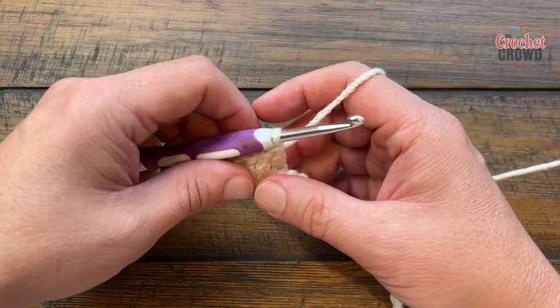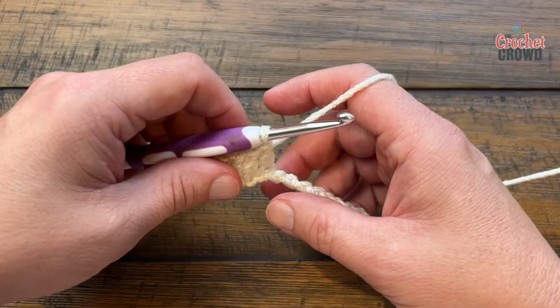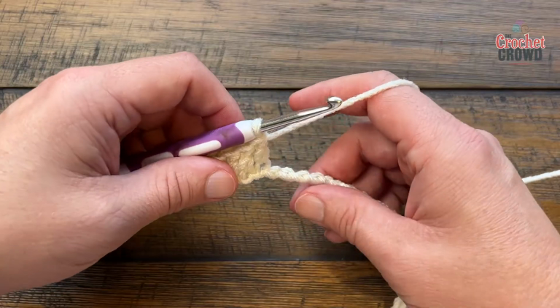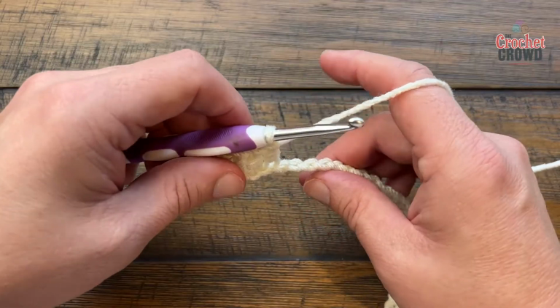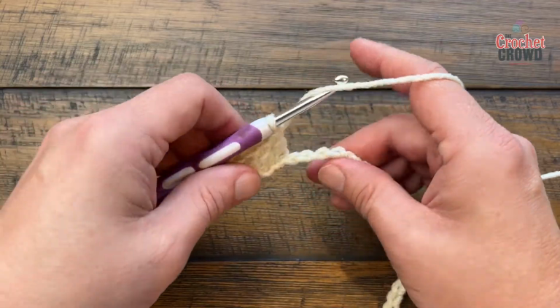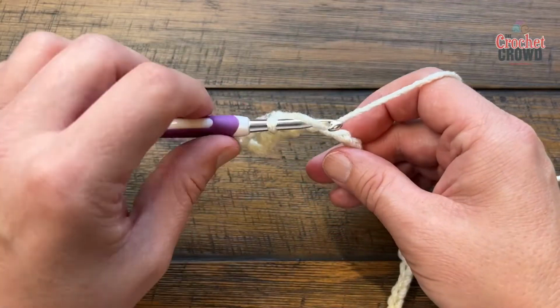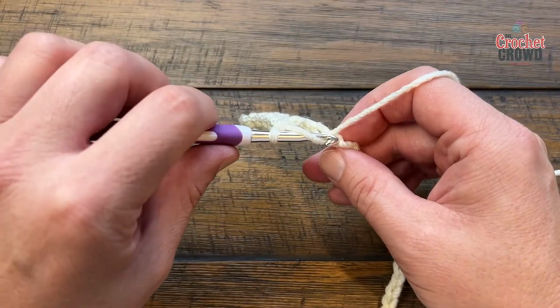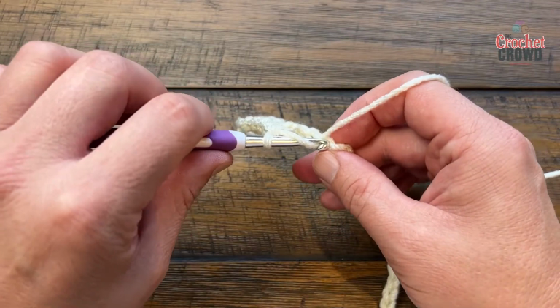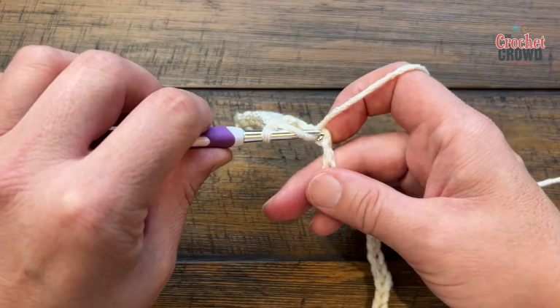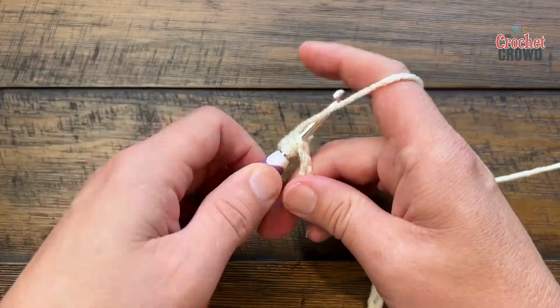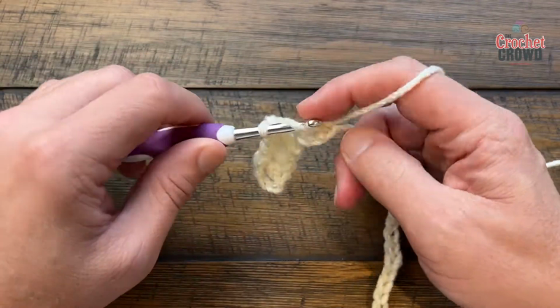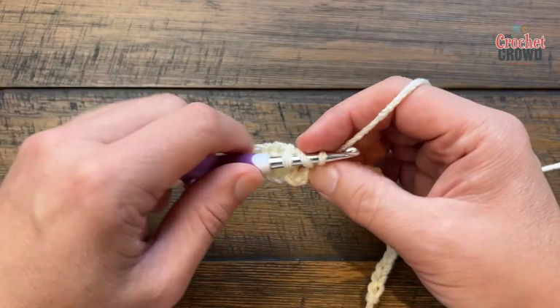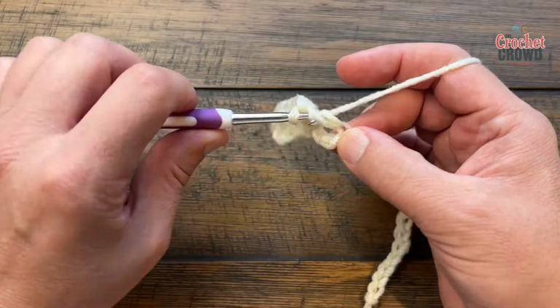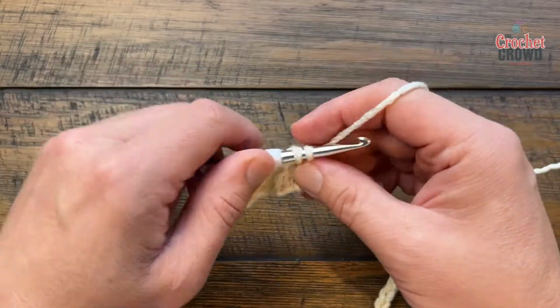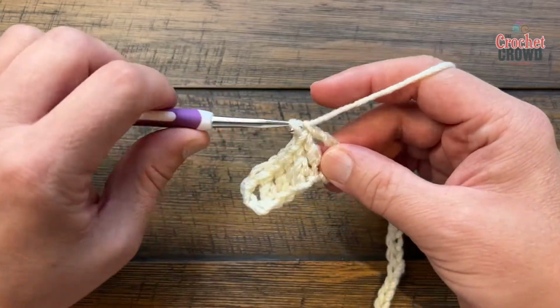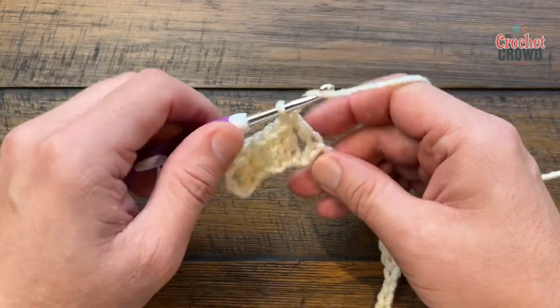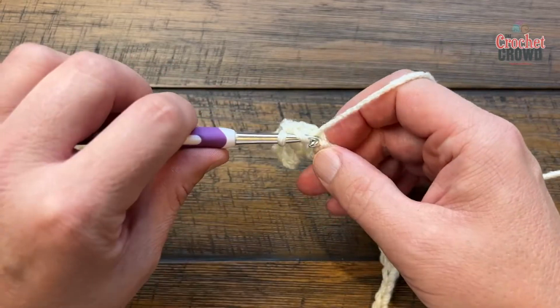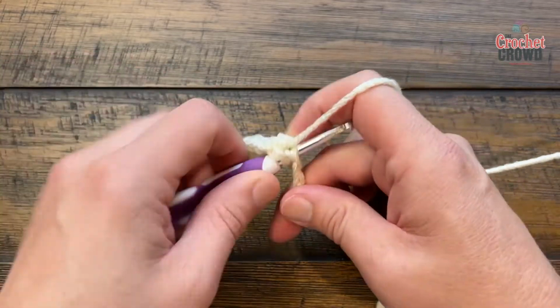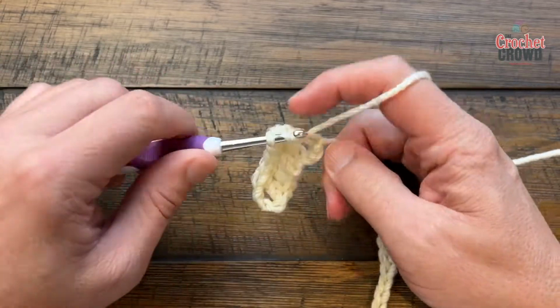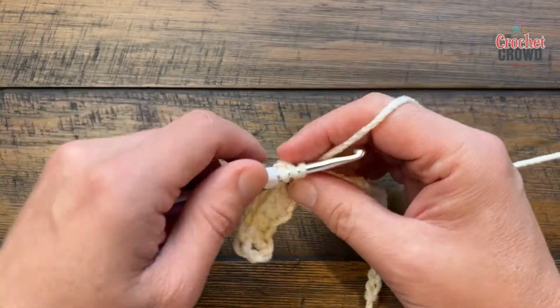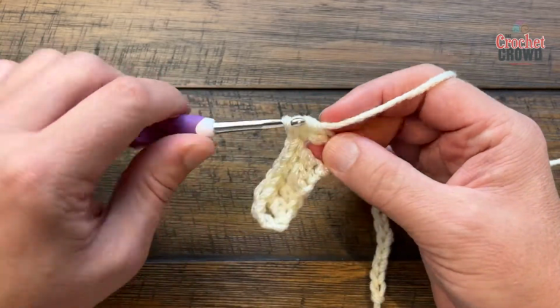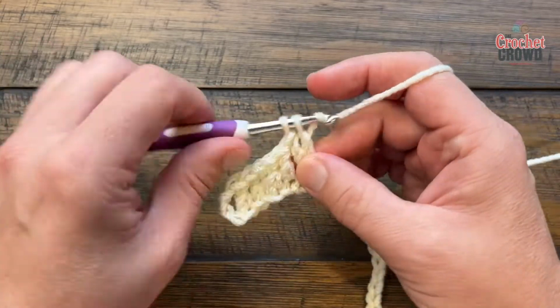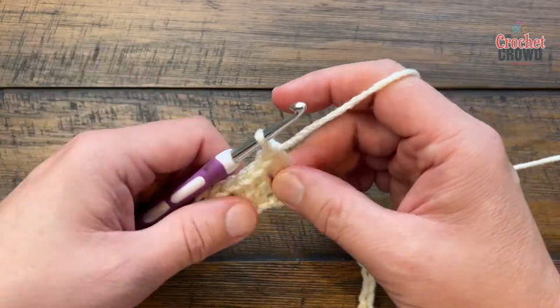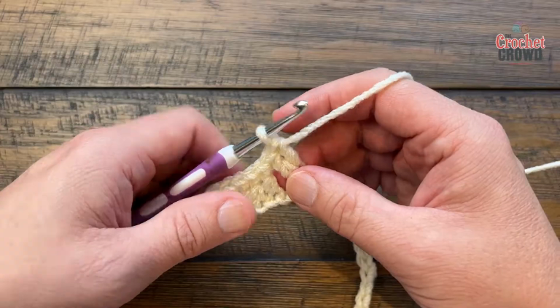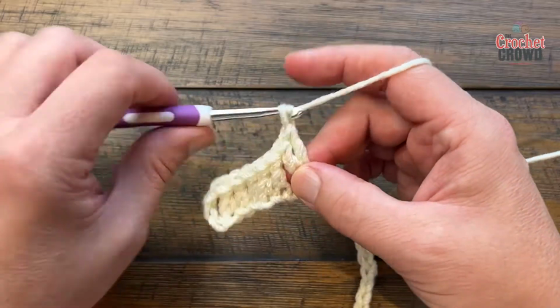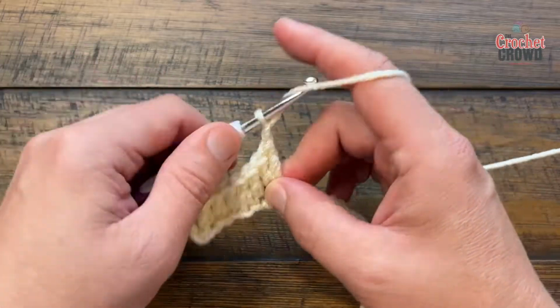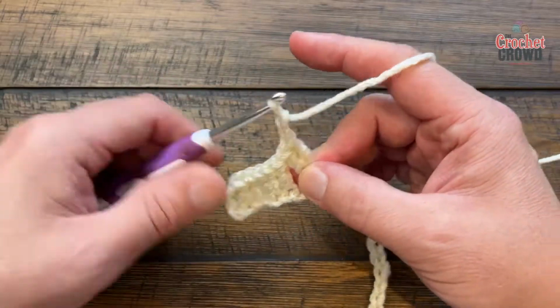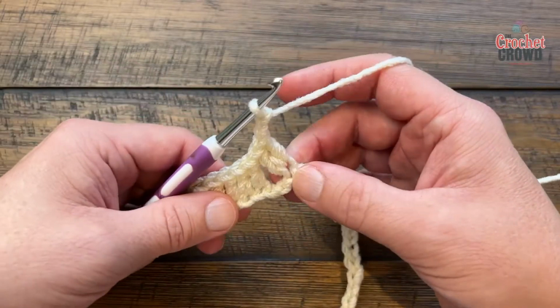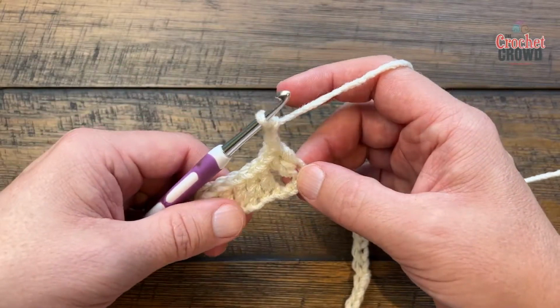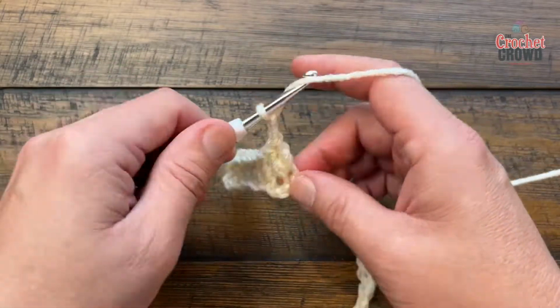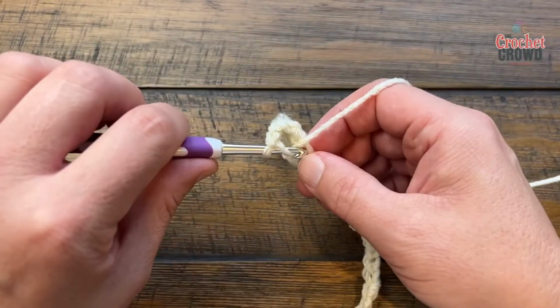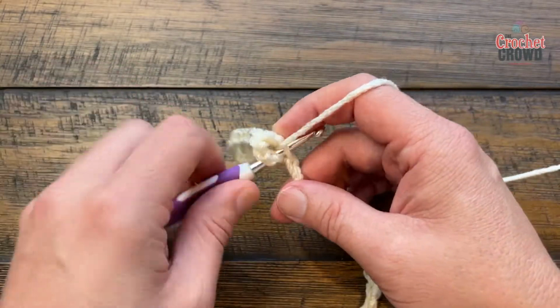You're then going to skip two and double crochet twice into the third one away — so 1 and 2 — chain two and then two more double crochets into the same stitch.